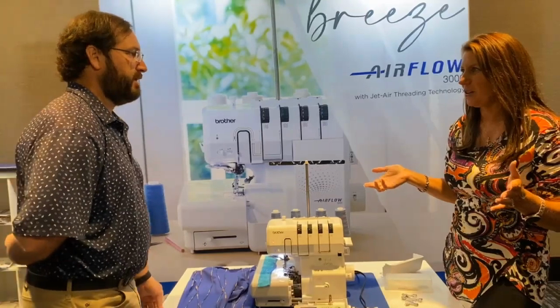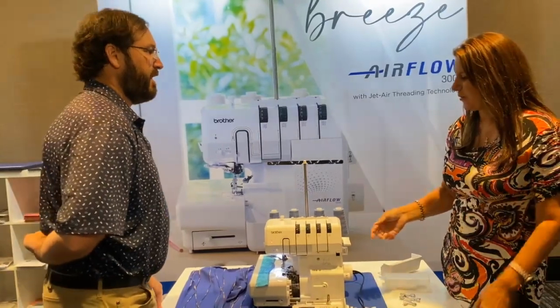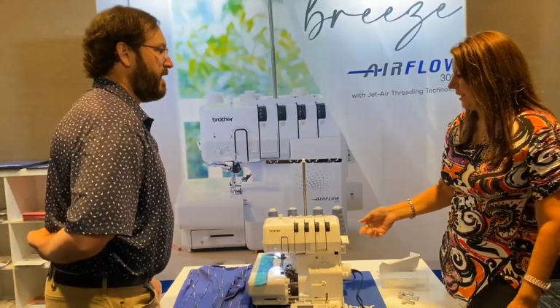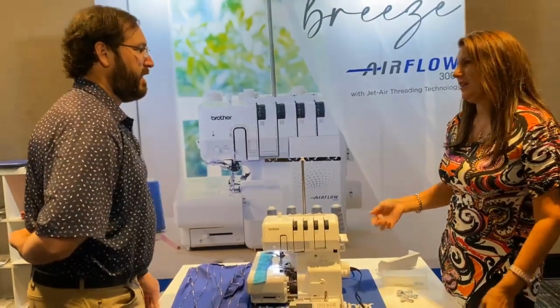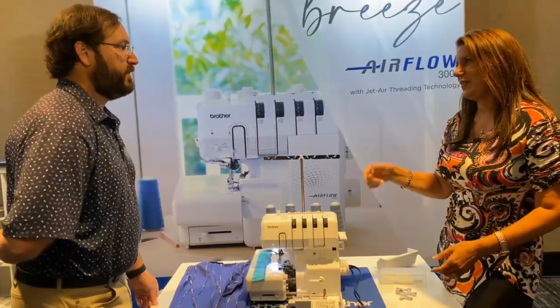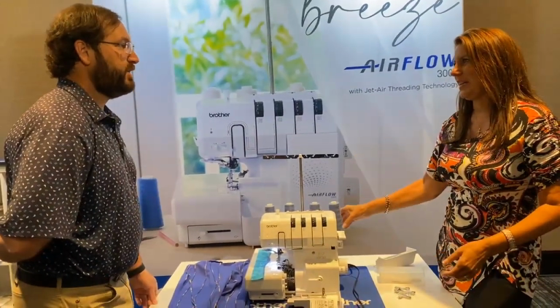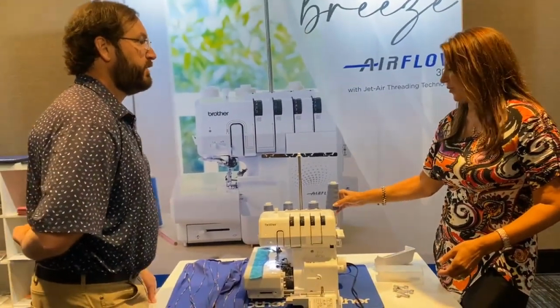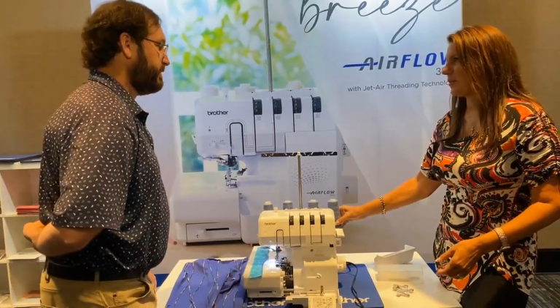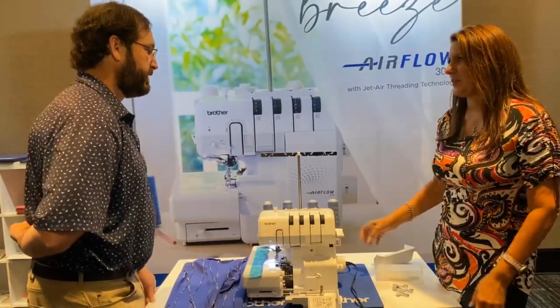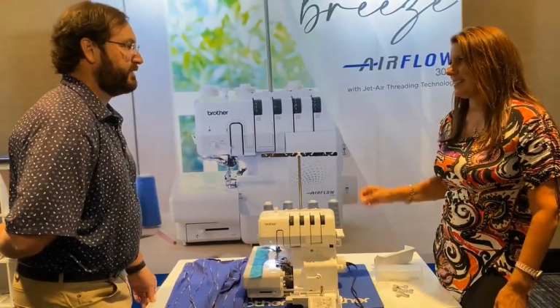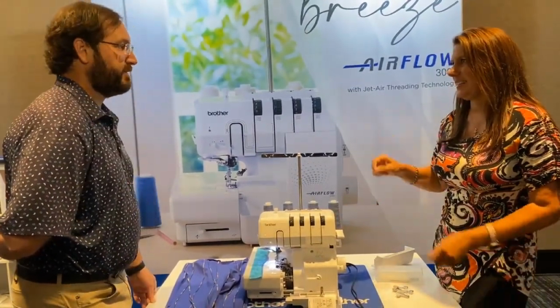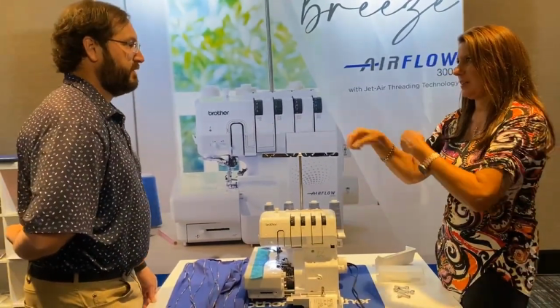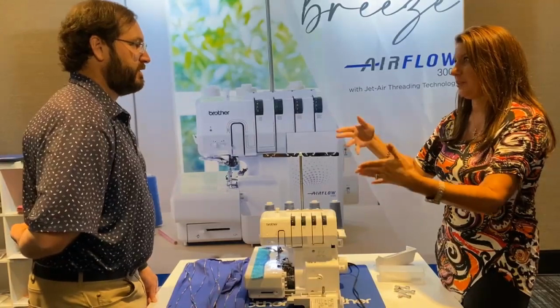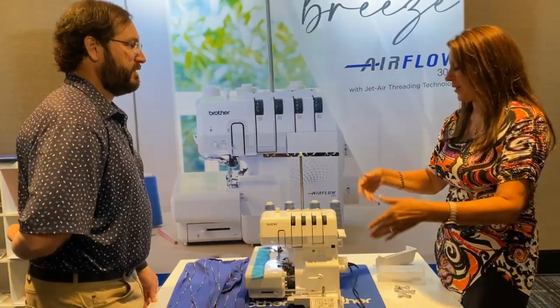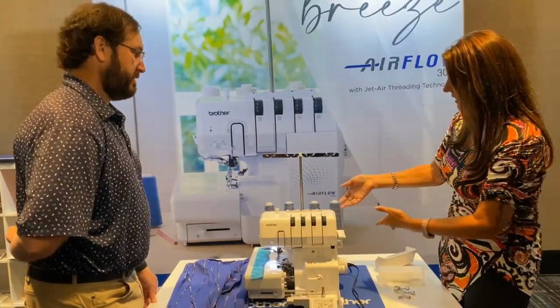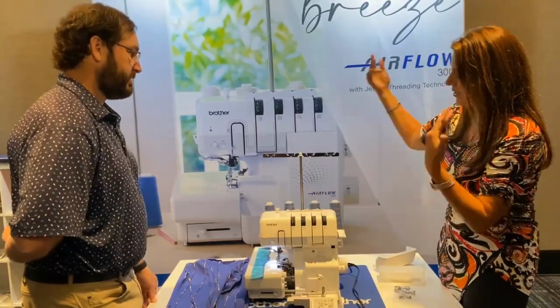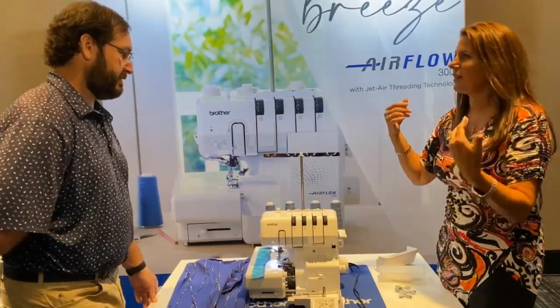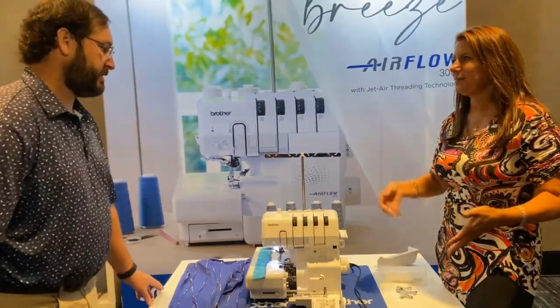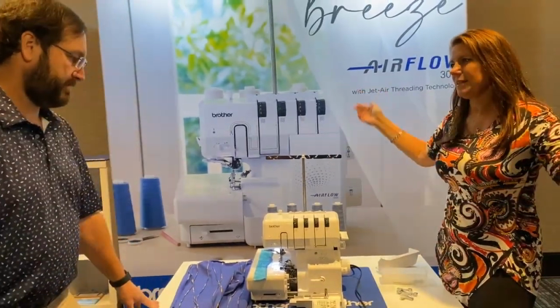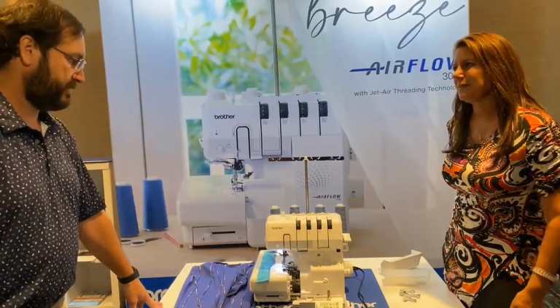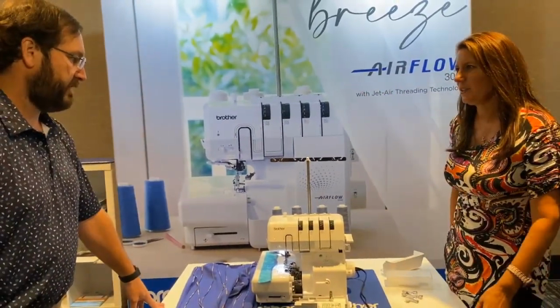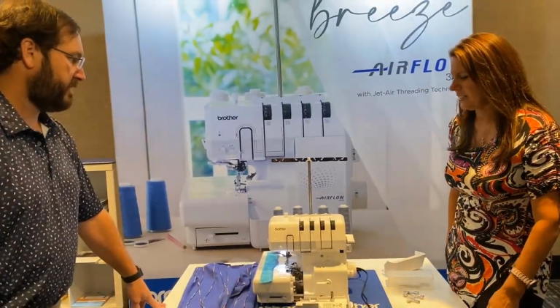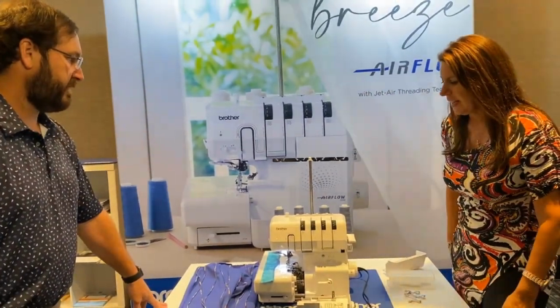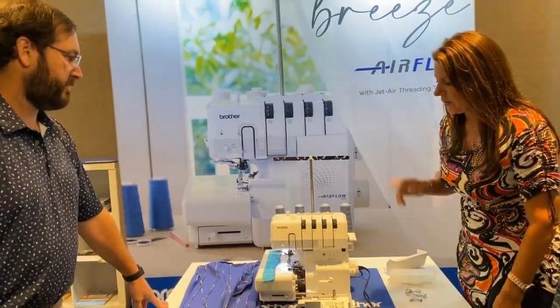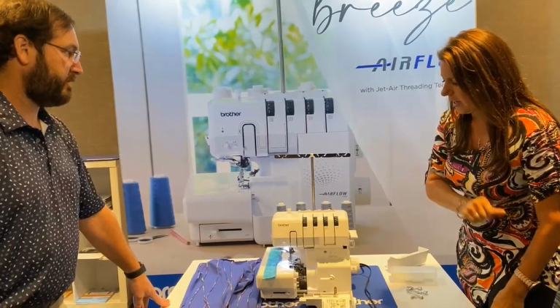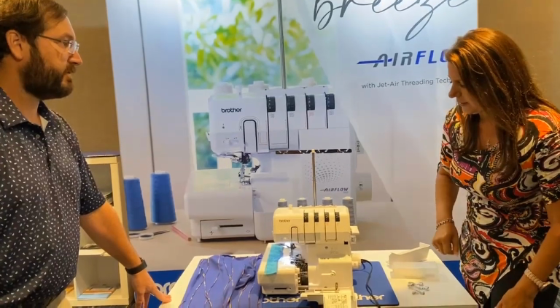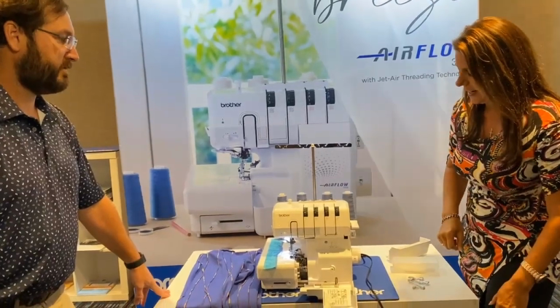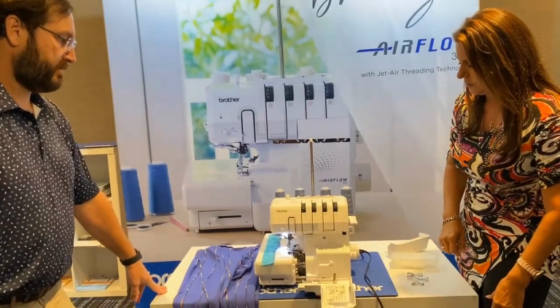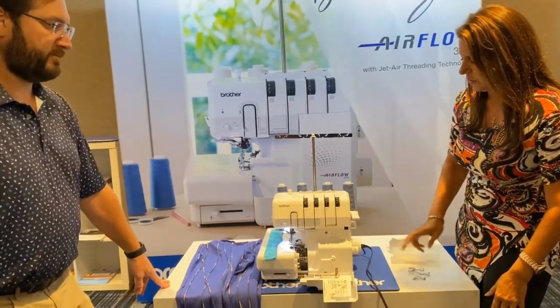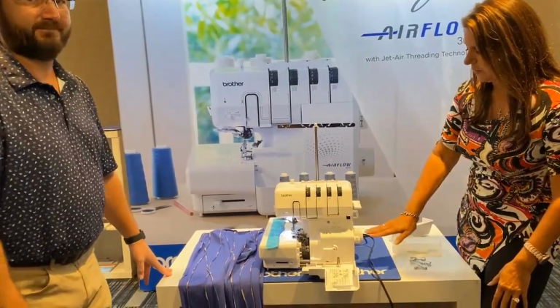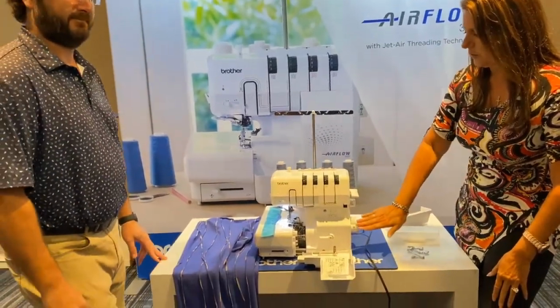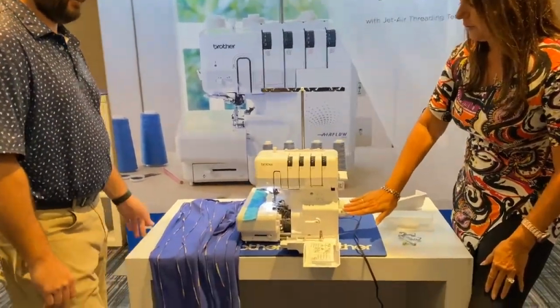You can do it in any order now and it totally doesn't matter. Have you ever opened a spool where the thread breaks and you end up losing a thread, or your looper runs out? It doesn't matter — you can fix just that one. A couple more things I think are really cool: you still have a great differential feed.